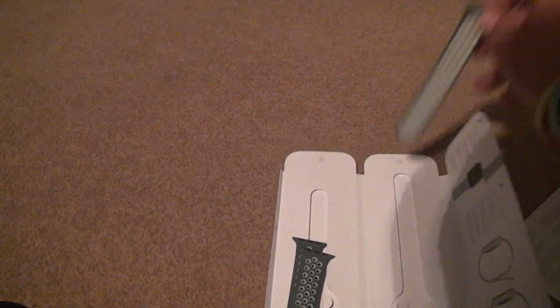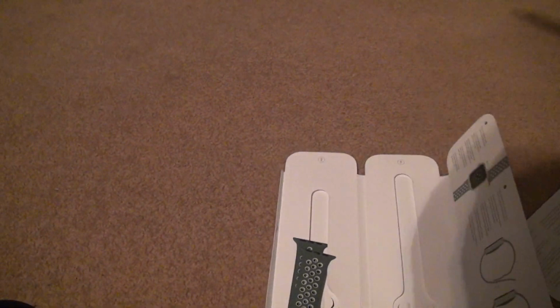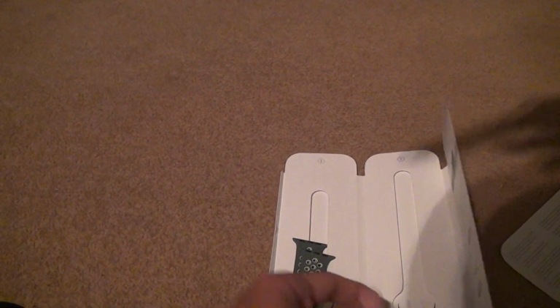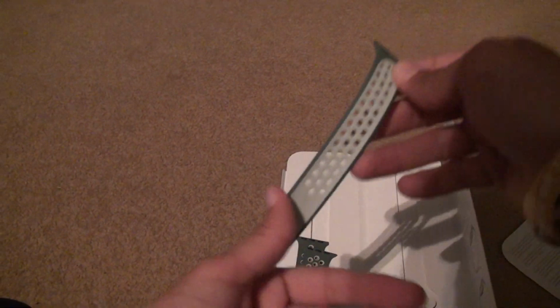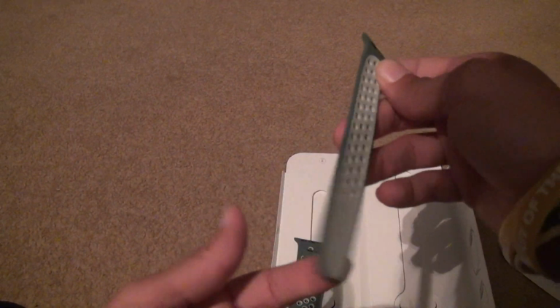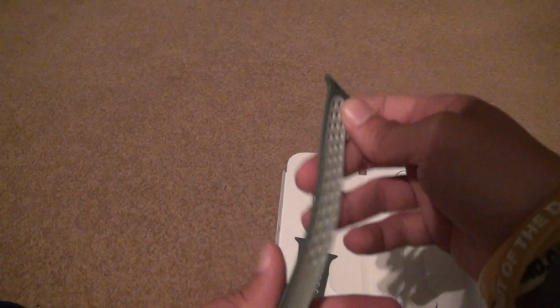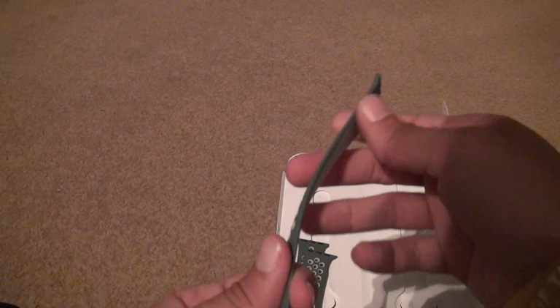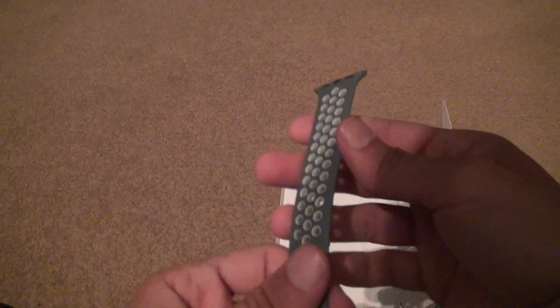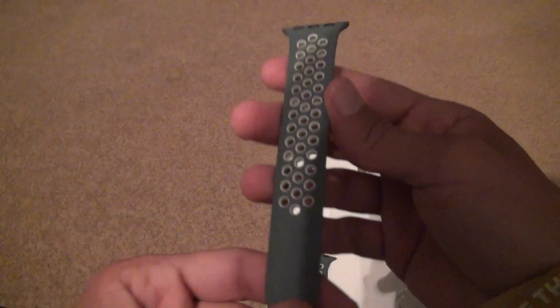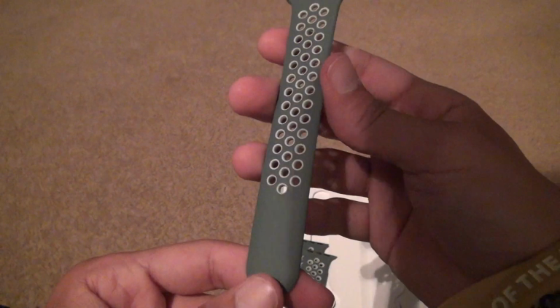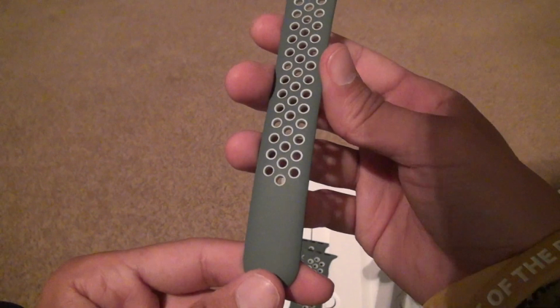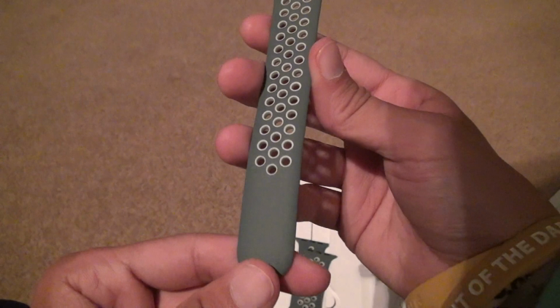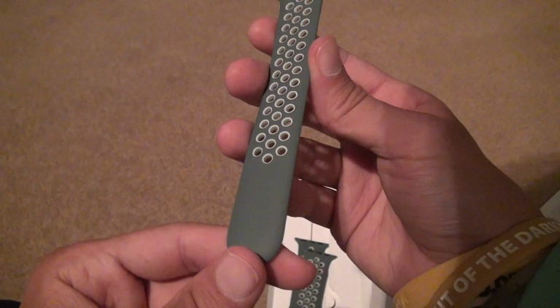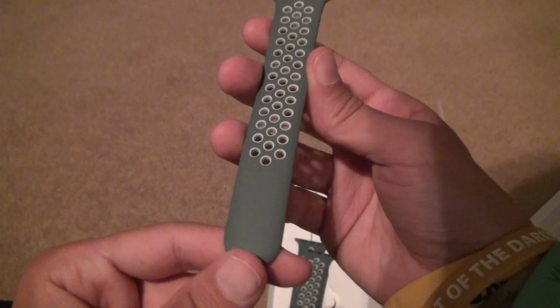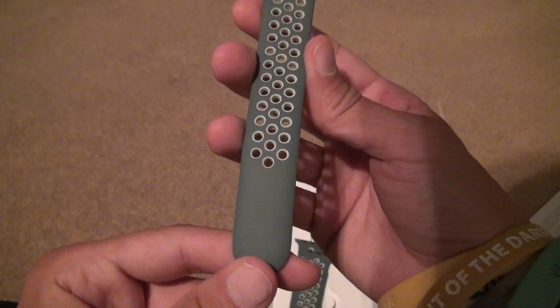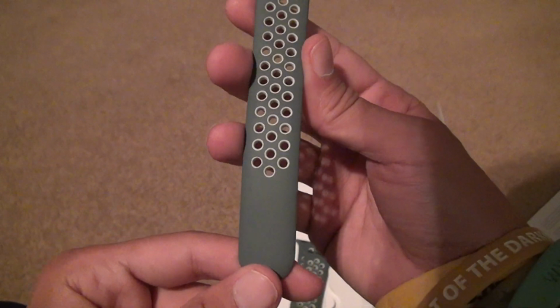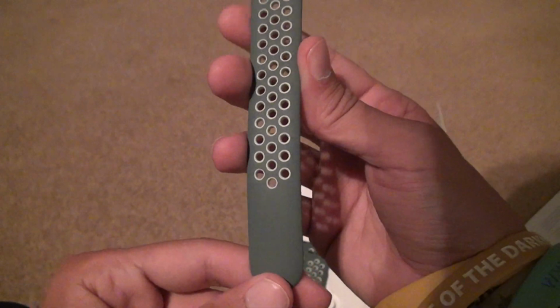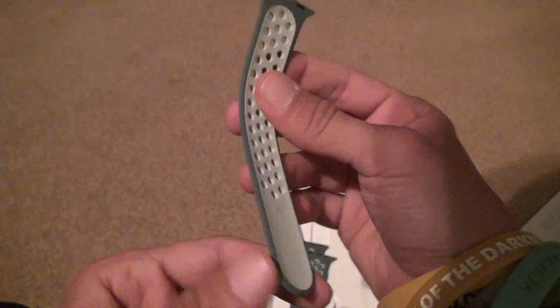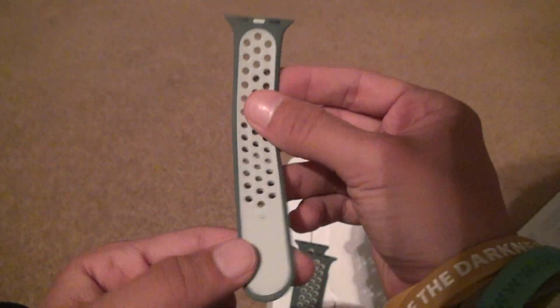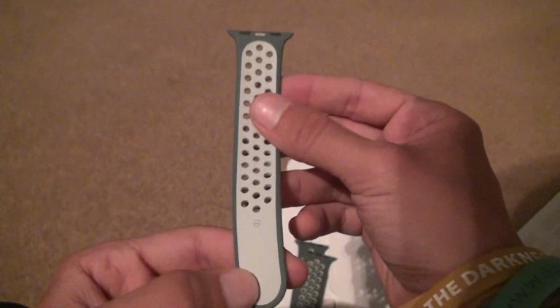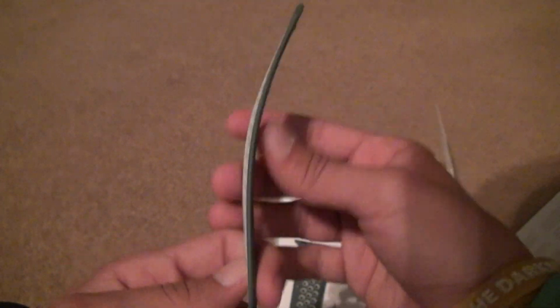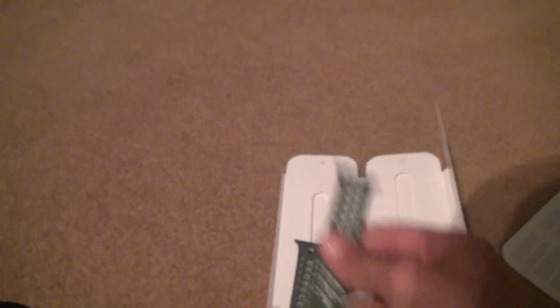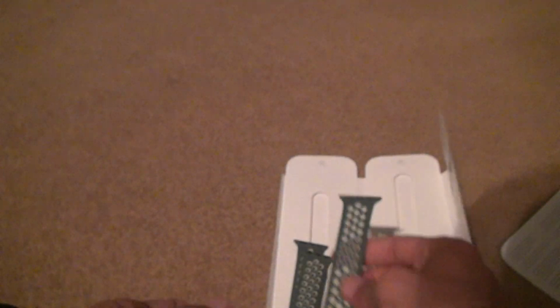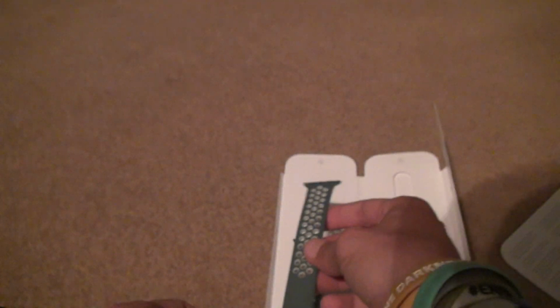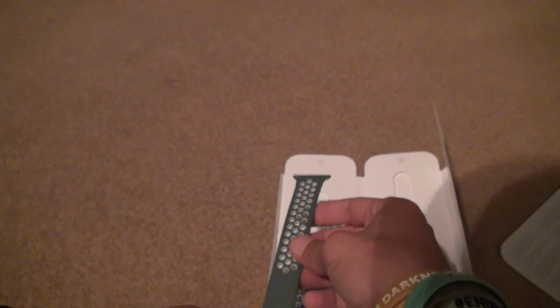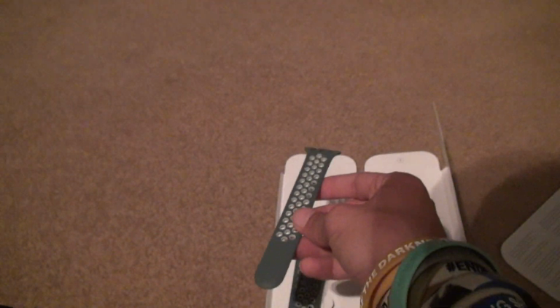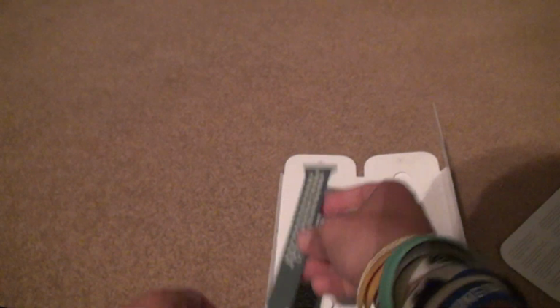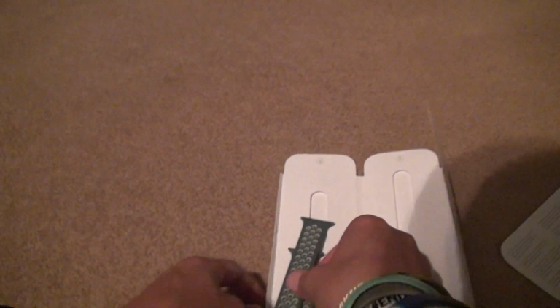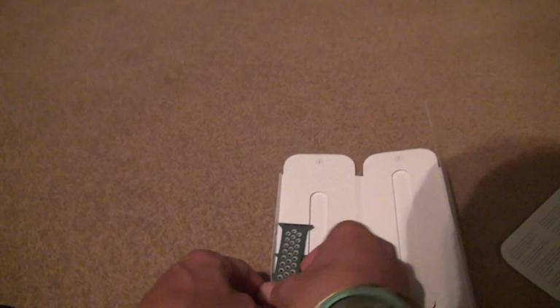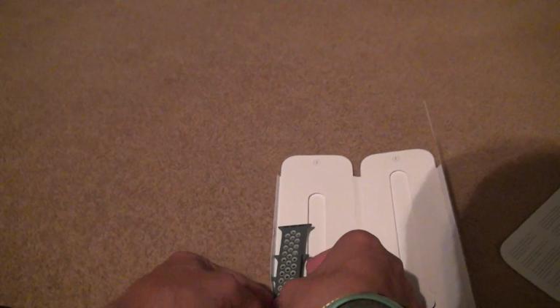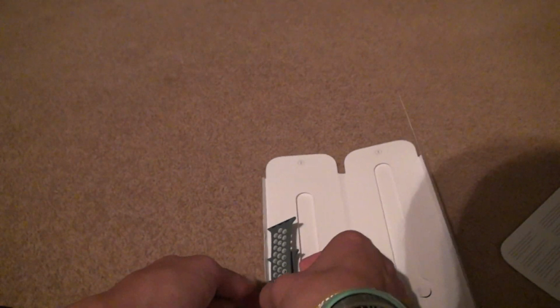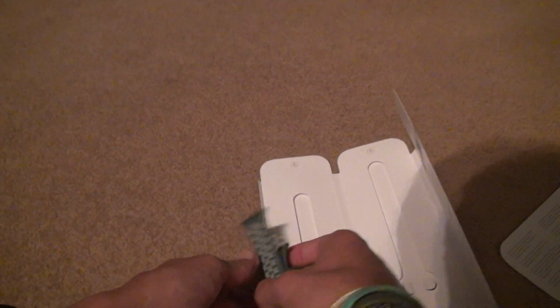Yeah, they were all in there just like in the picture, so everything looks just right up to specifications. So that's that.